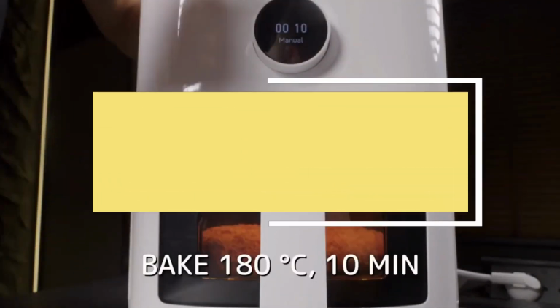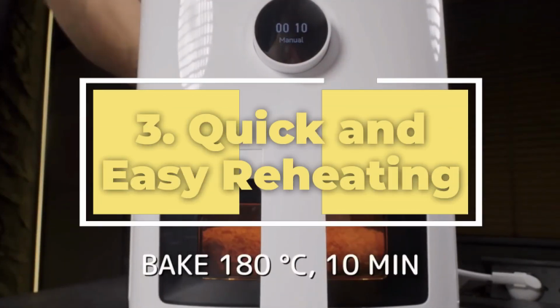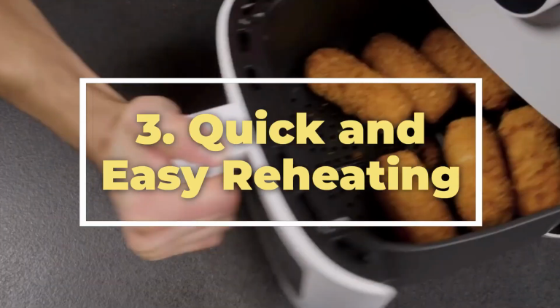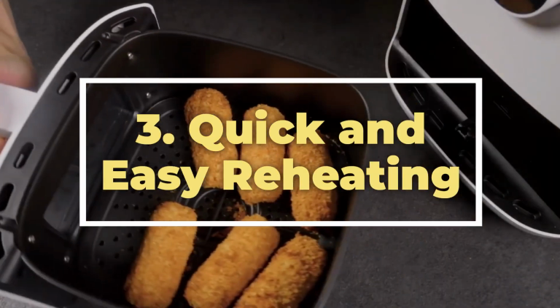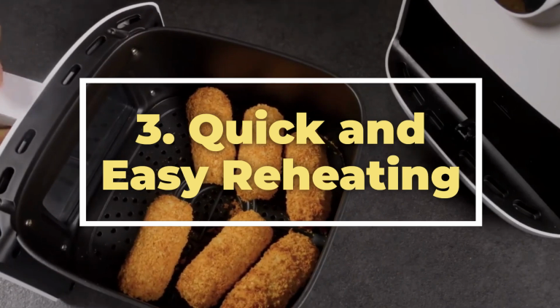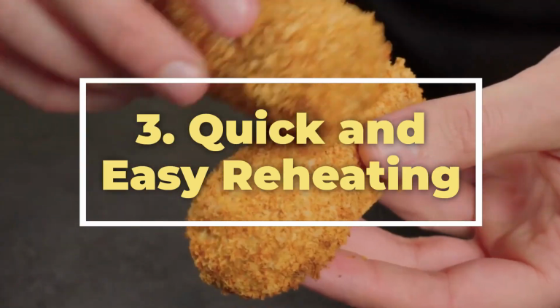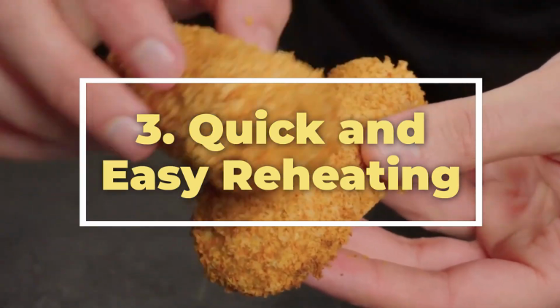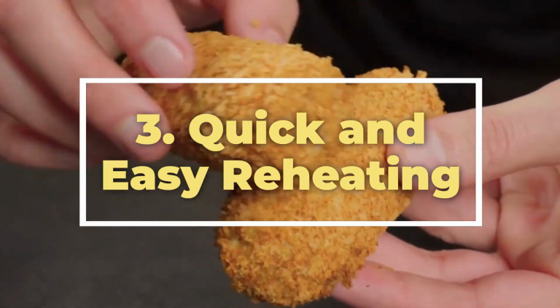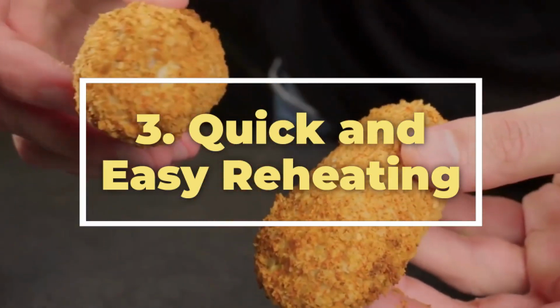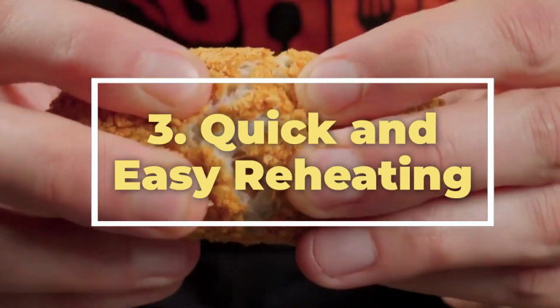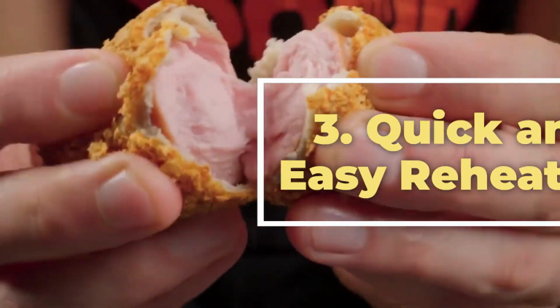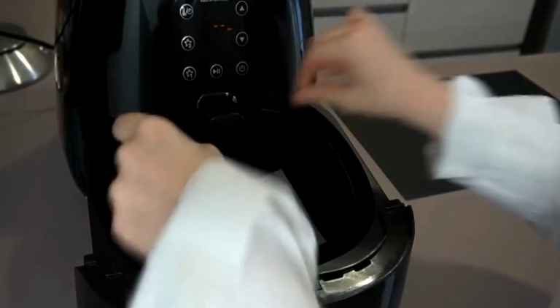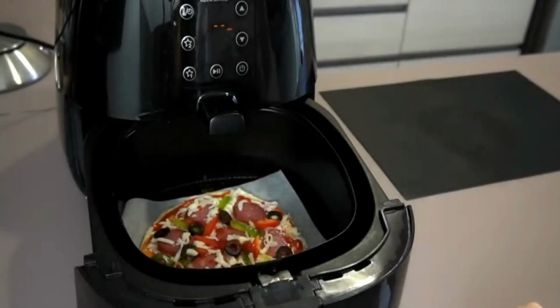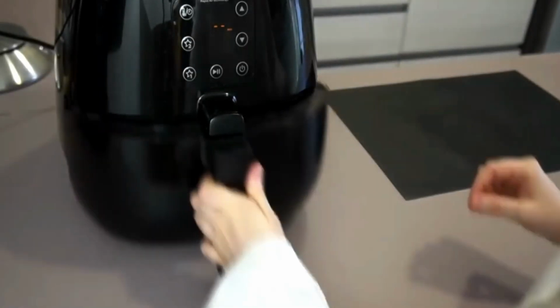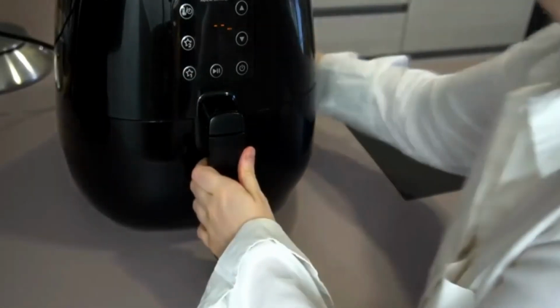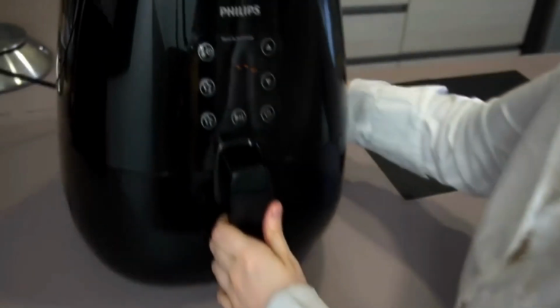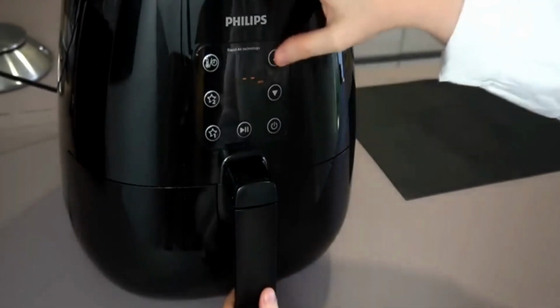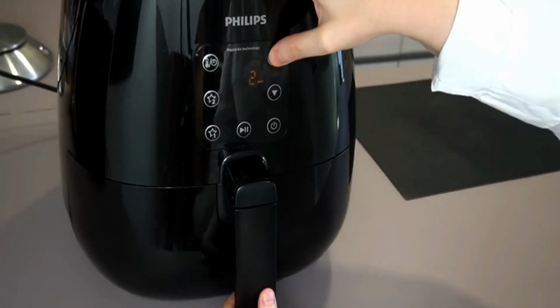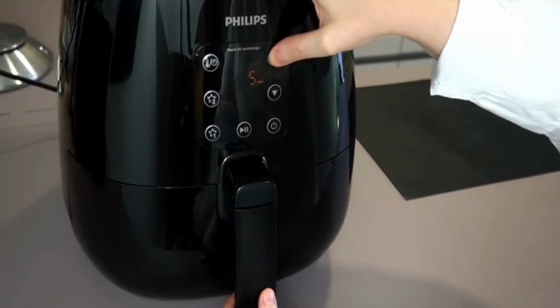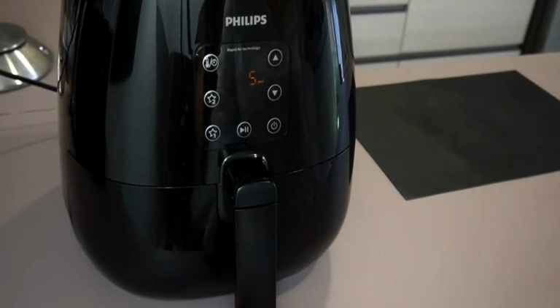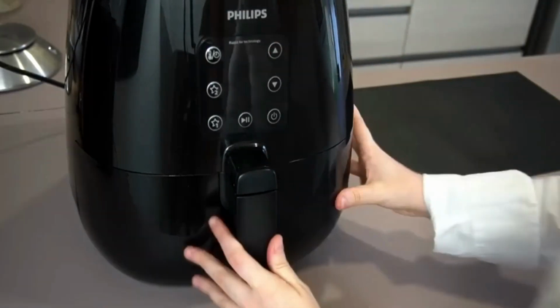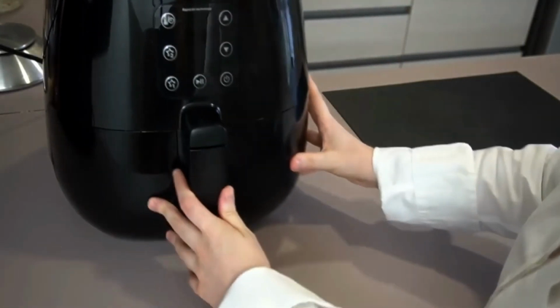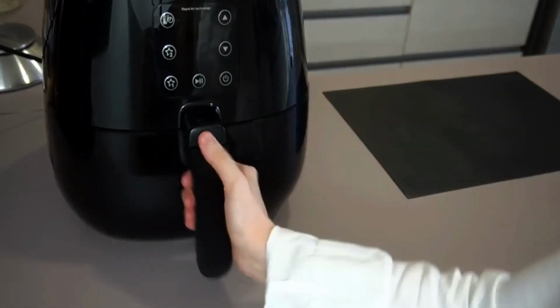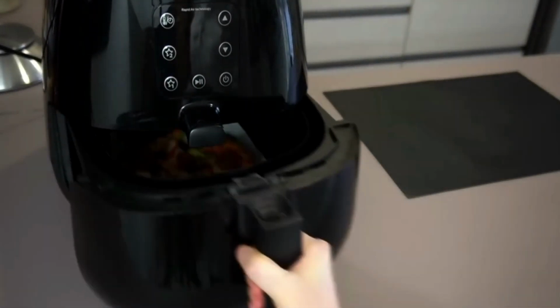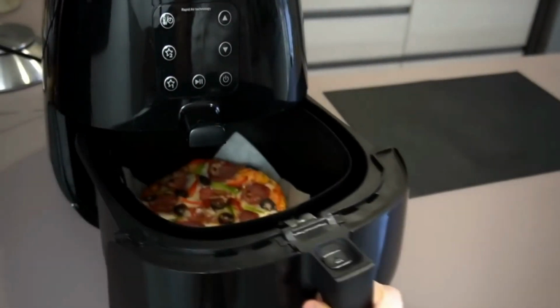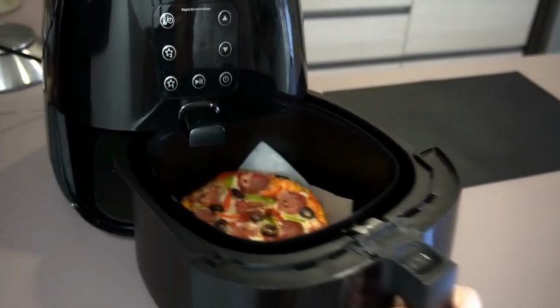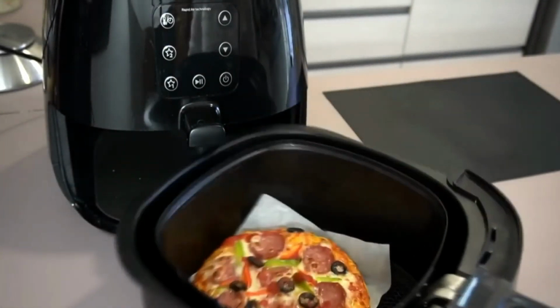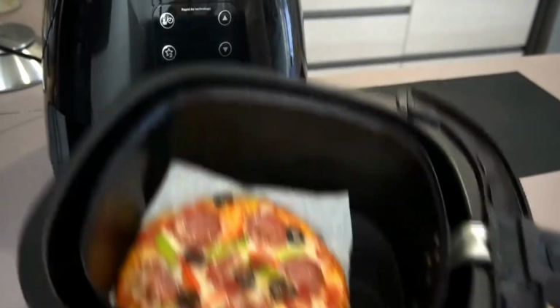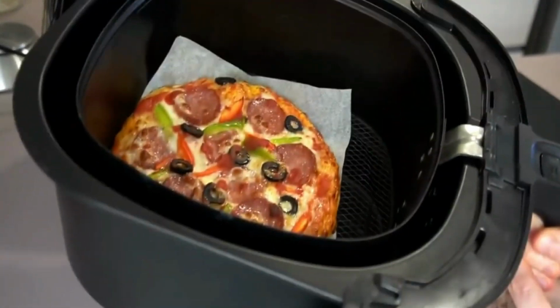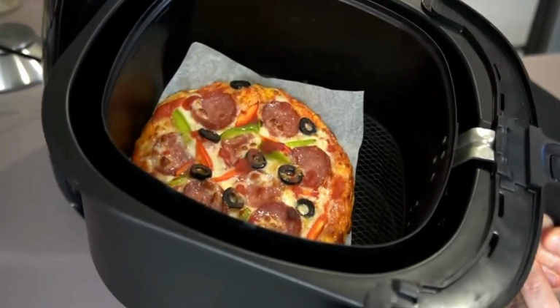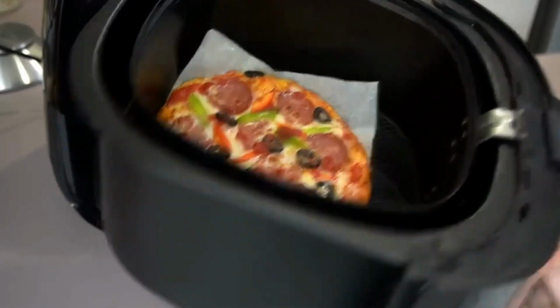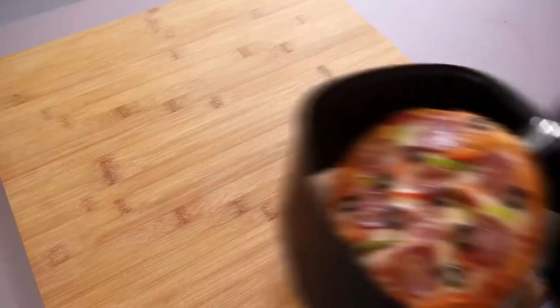3. Quick and easy reheating. Bid farewell to soggy leftovers. Reheat your pizza, fries, or even pasta in the air fryer for a quick and effective revival. It'll bring back the crunch and freshness like it was just out of the oven.